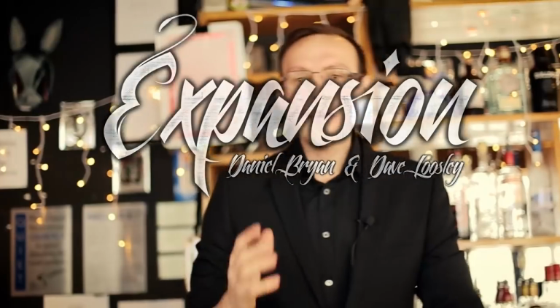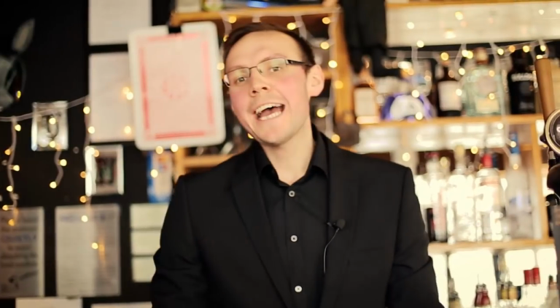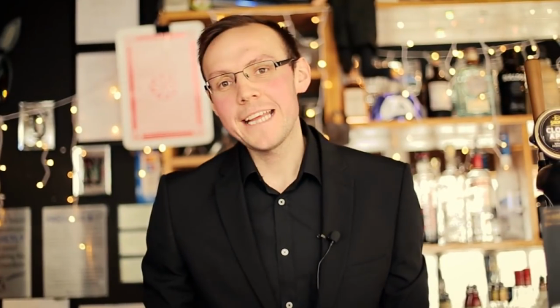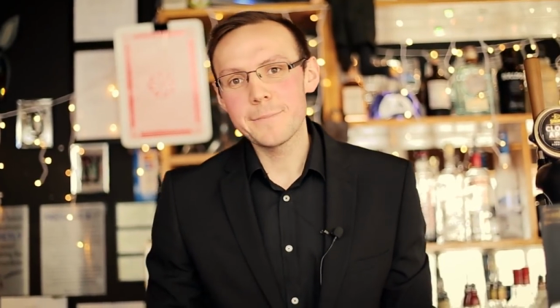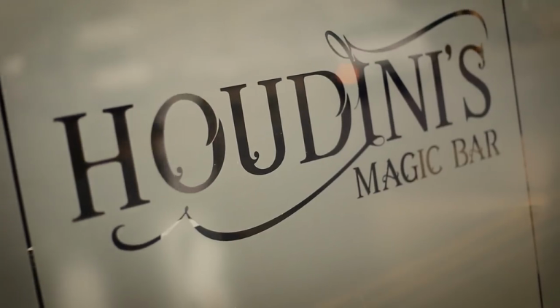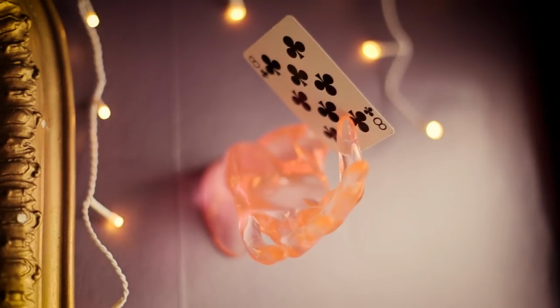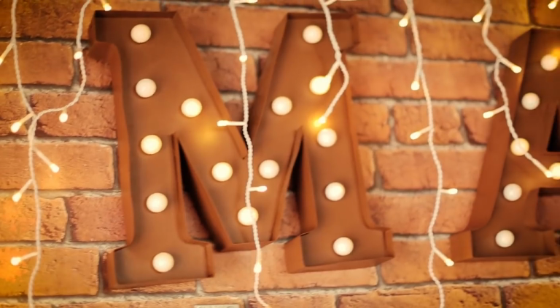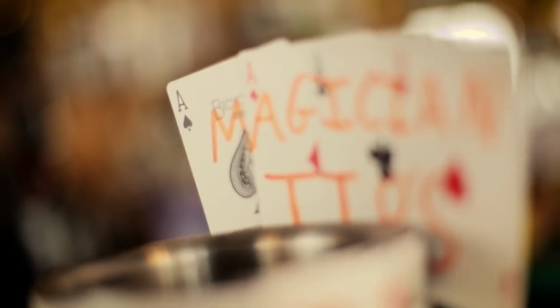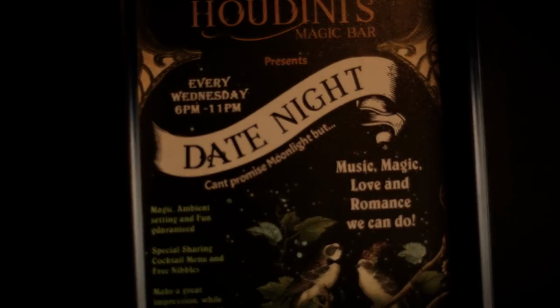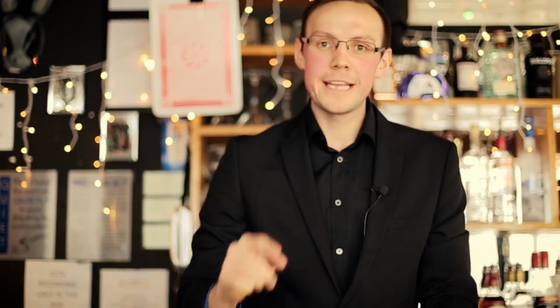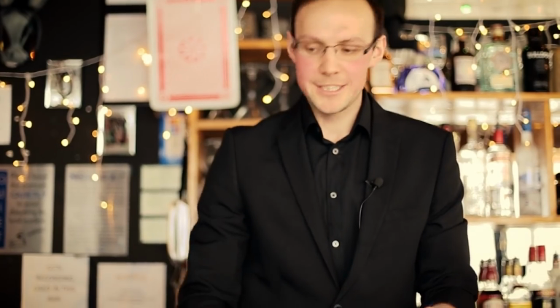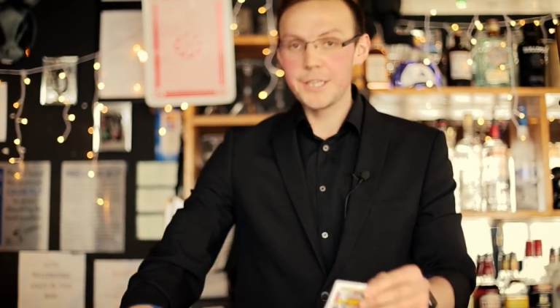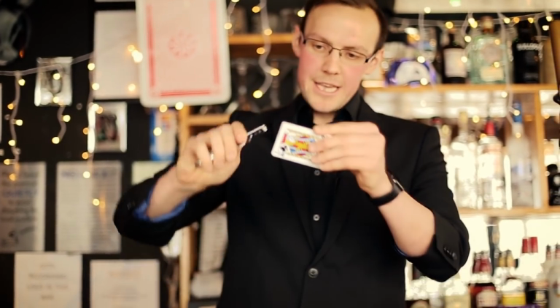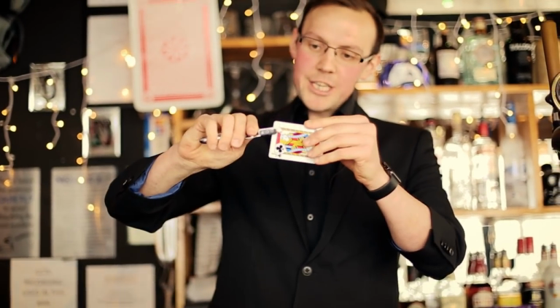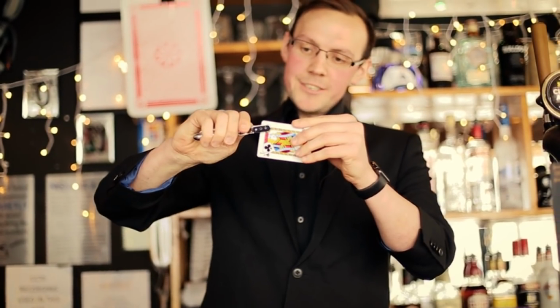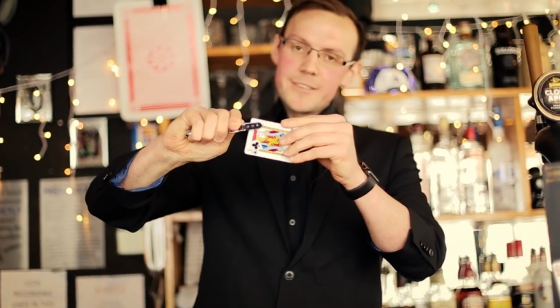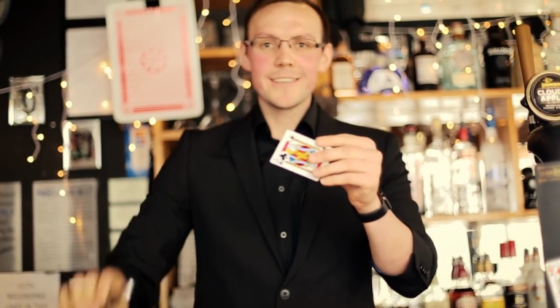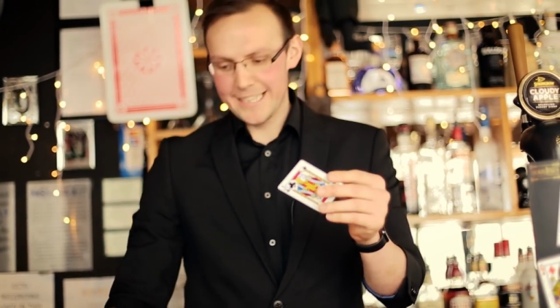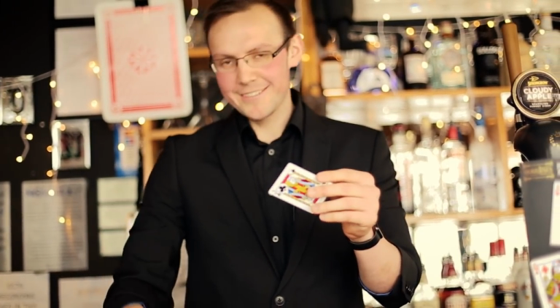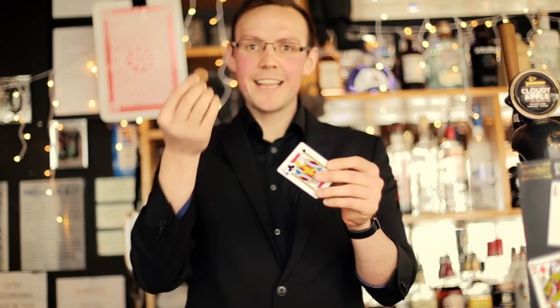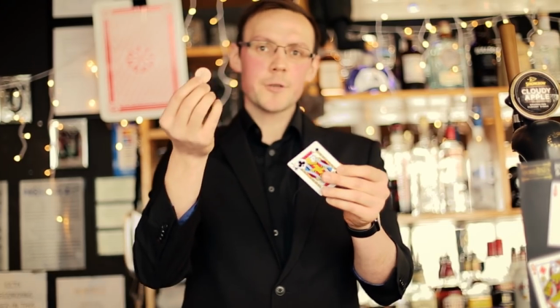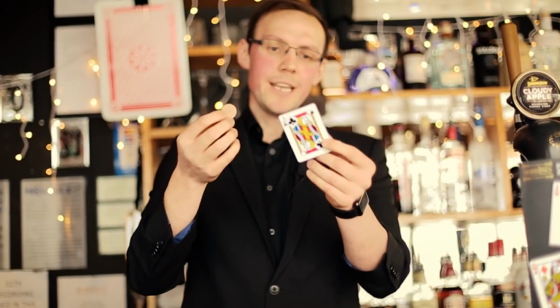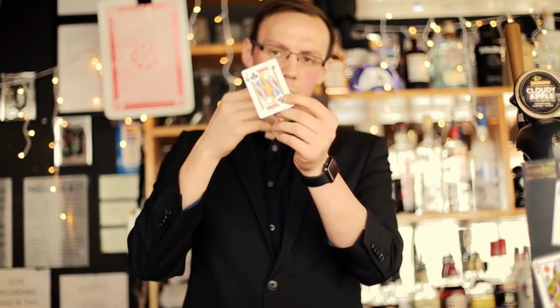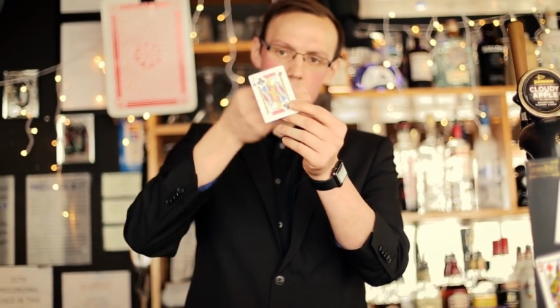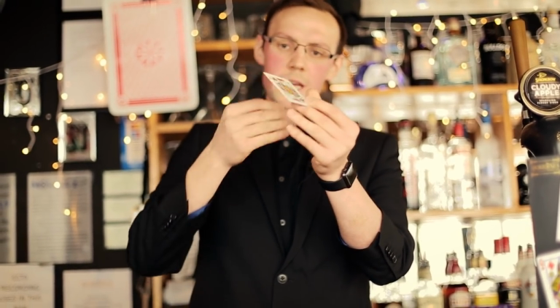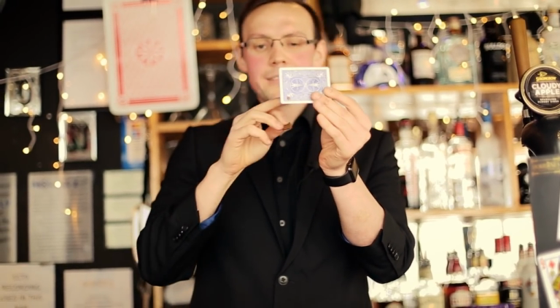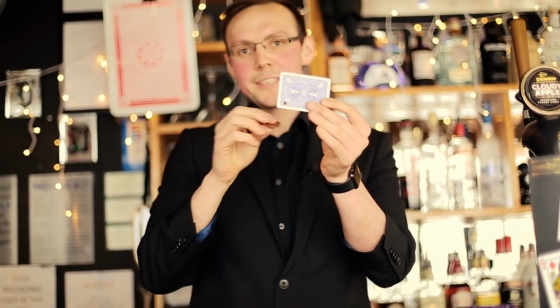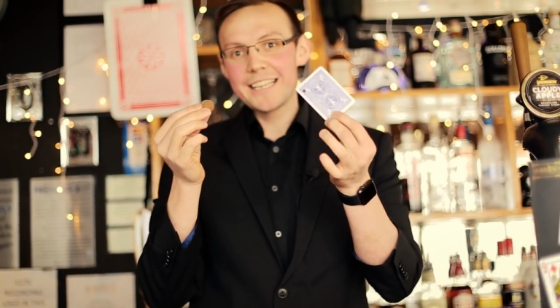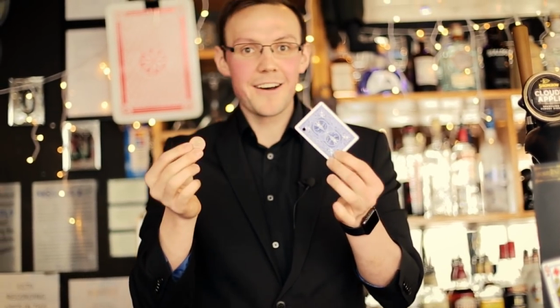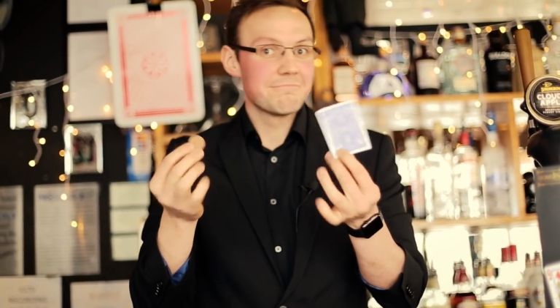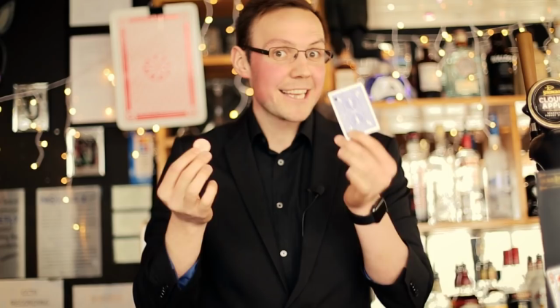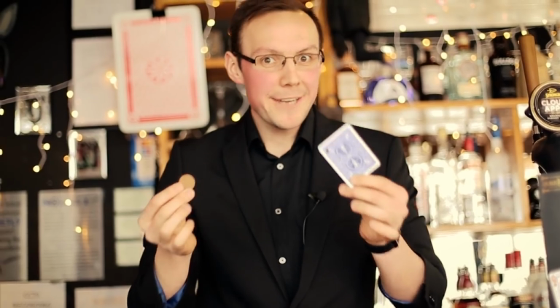We're here at Houdini's Magic Bar, freaking some people out with some magic, and I have a challenge for you. The challenge is to get this coin through this hole without damaging the card. Can you do it?